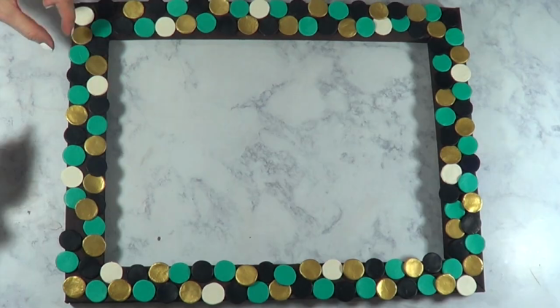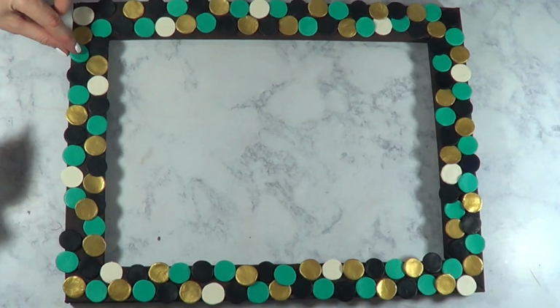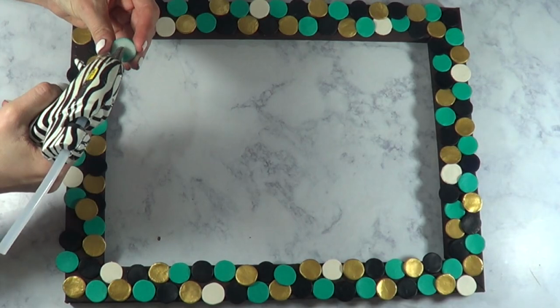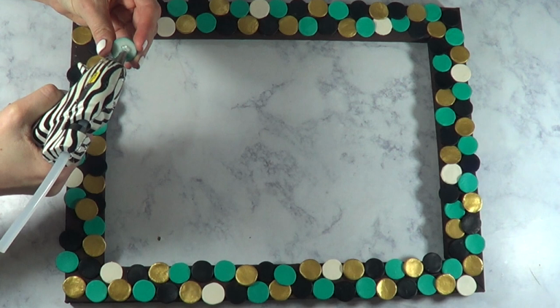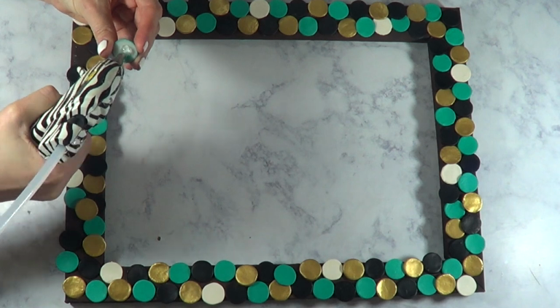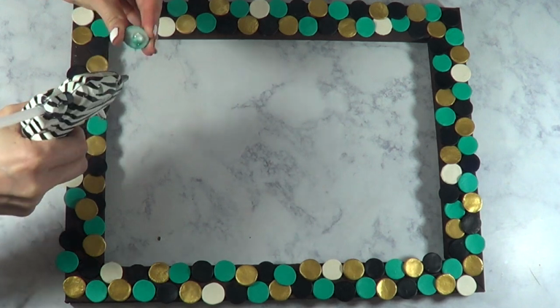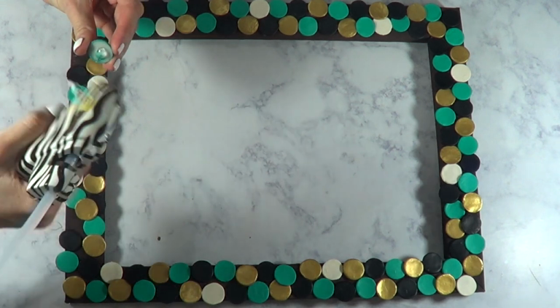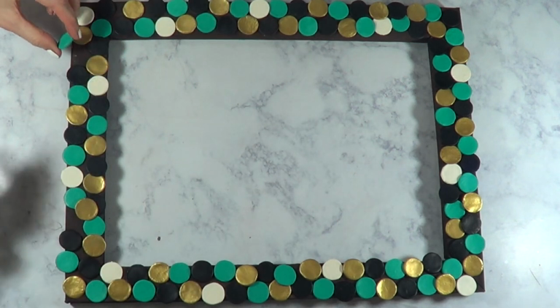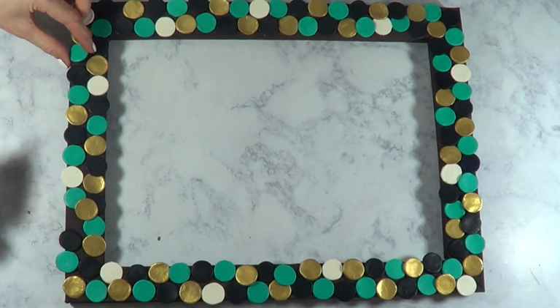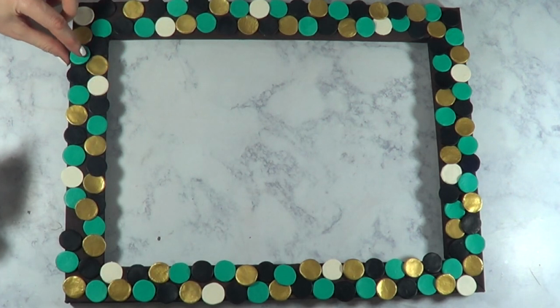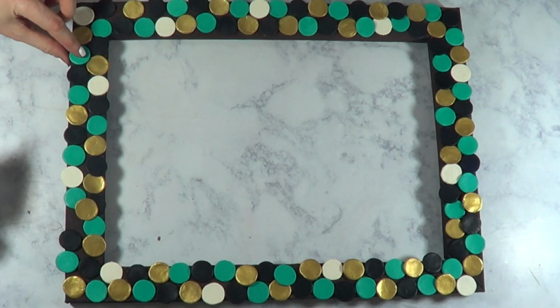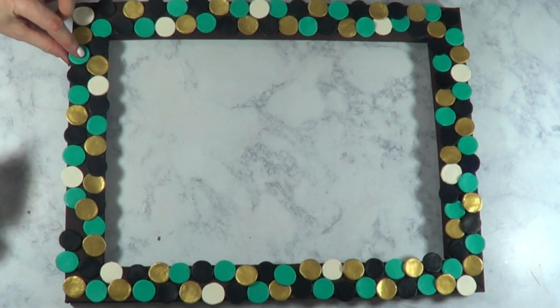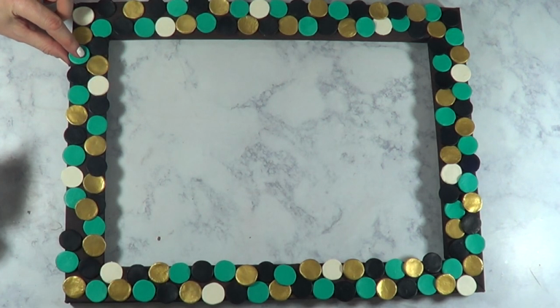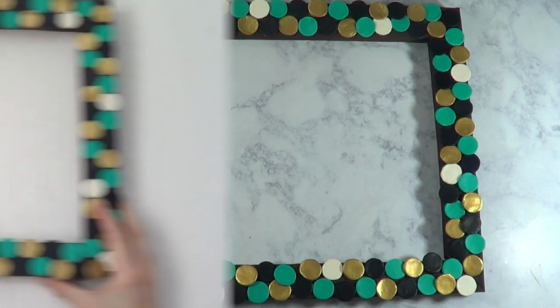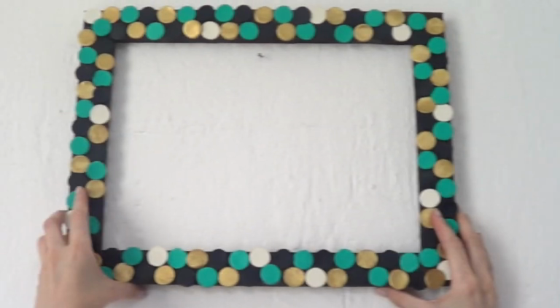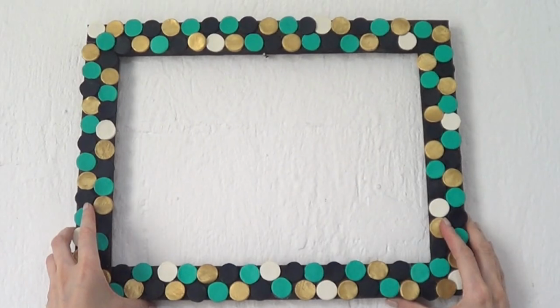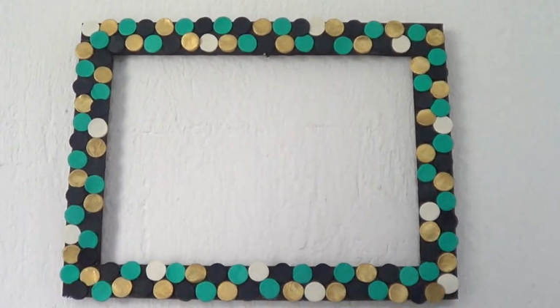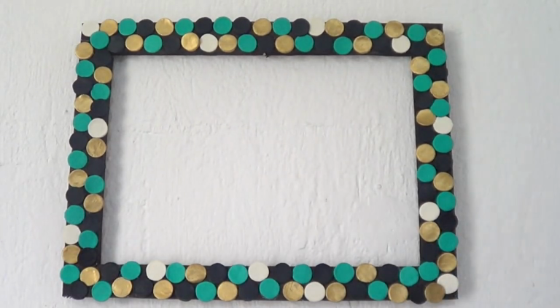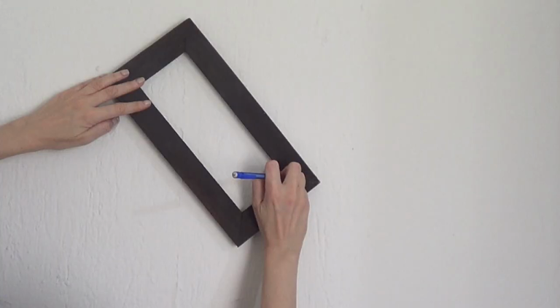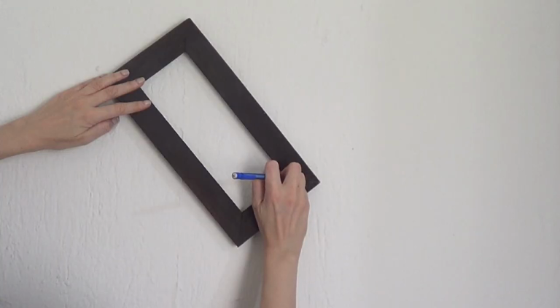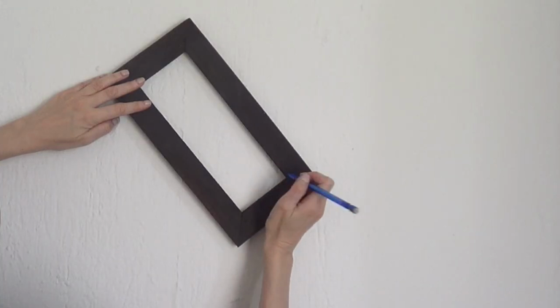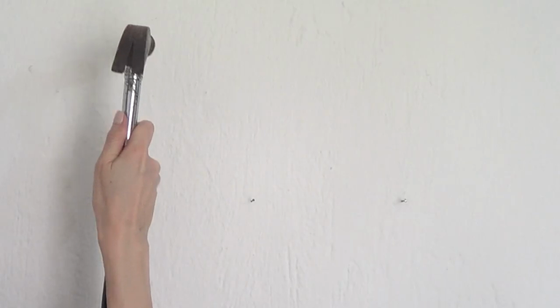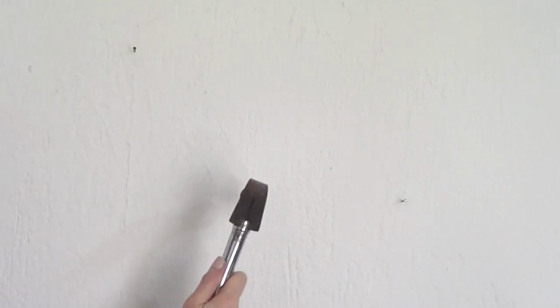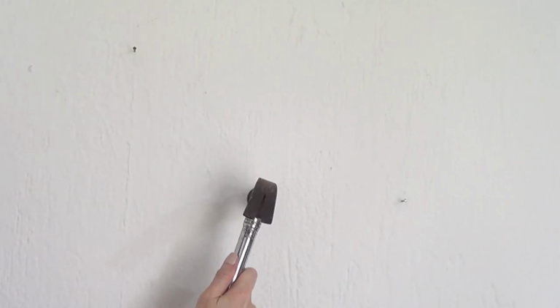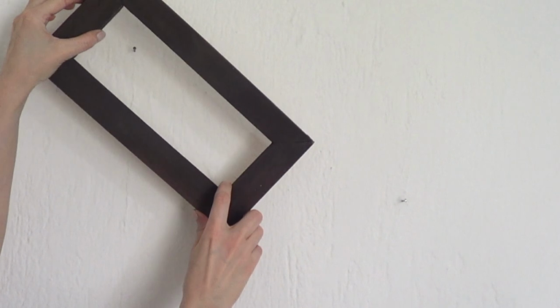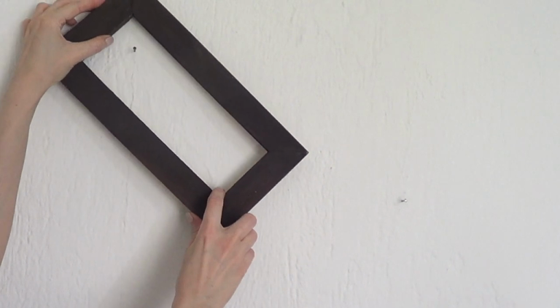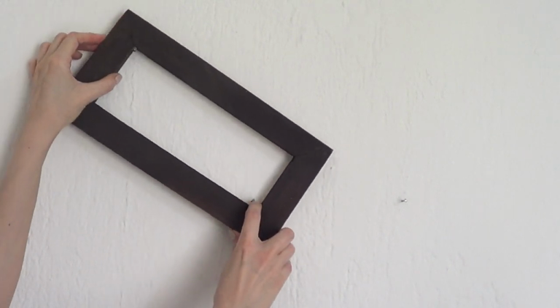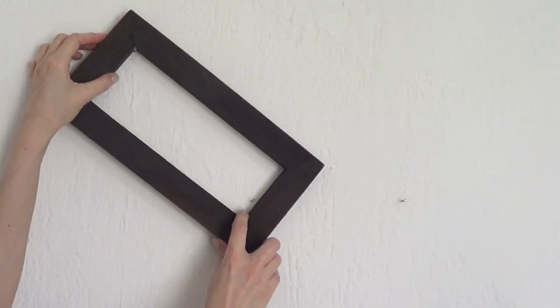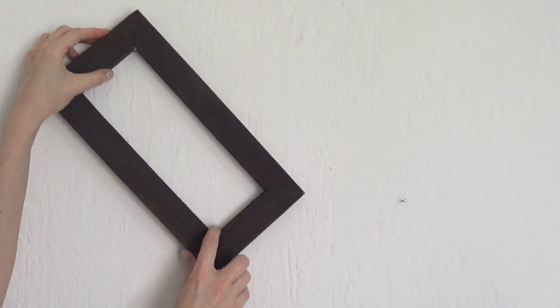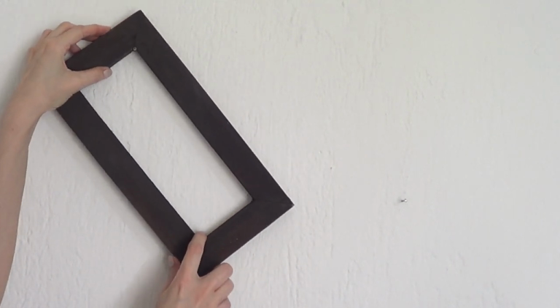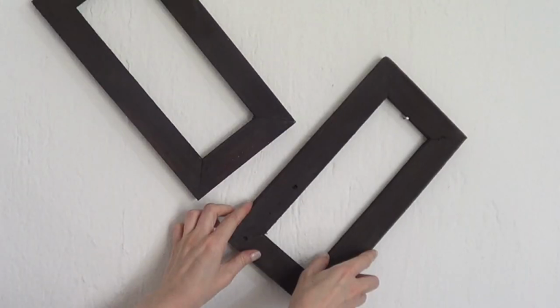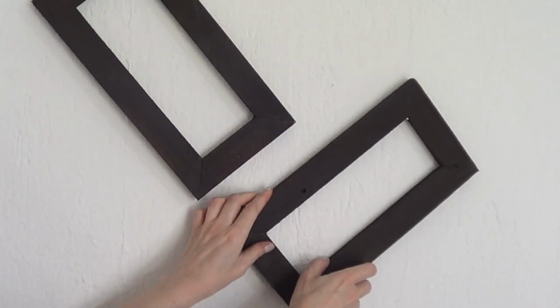So I'm just going to be using my hot glue and I'm going to glue them like so. I left my two other frames plain and brown. I'm just going to be hanging this — as far as these two go, I'm just going to be hanging them with a bit of an angle just because I wanted to try something different and I think I really like it.